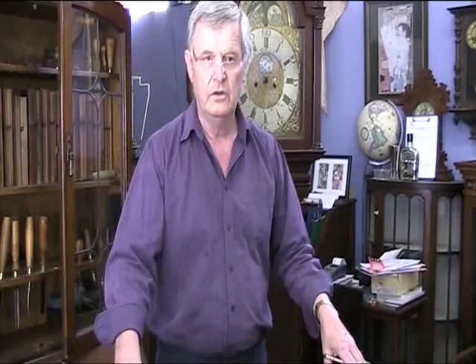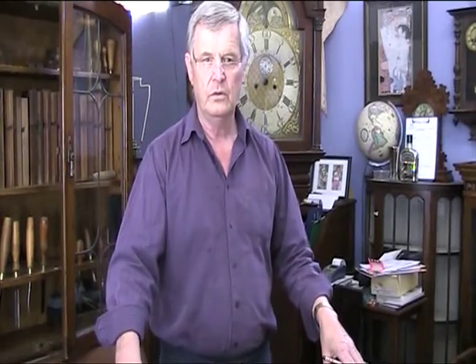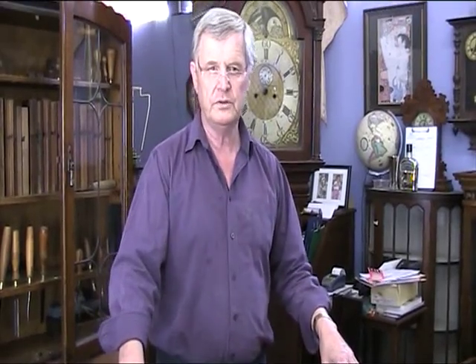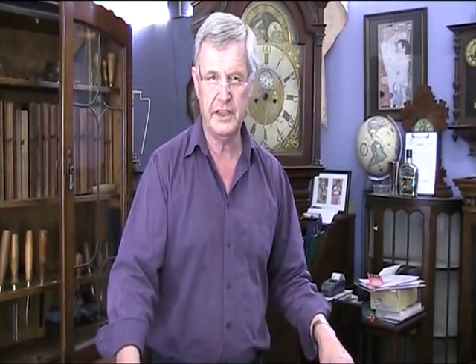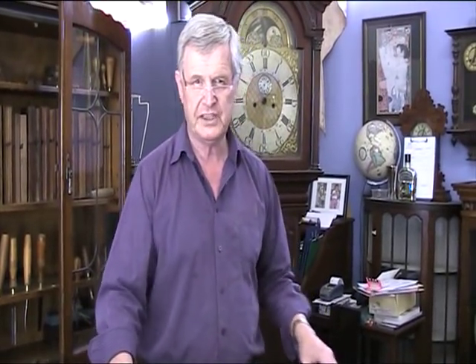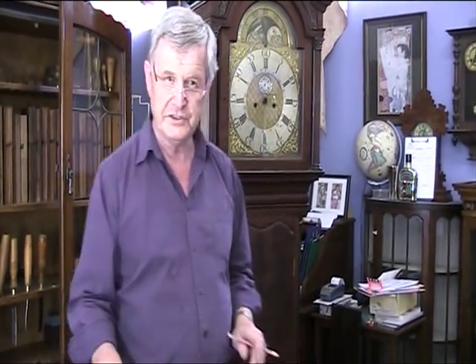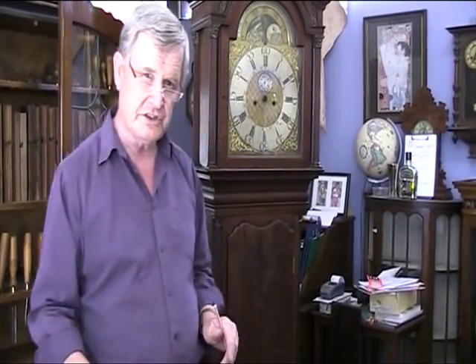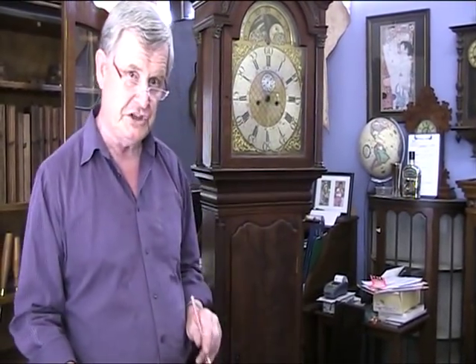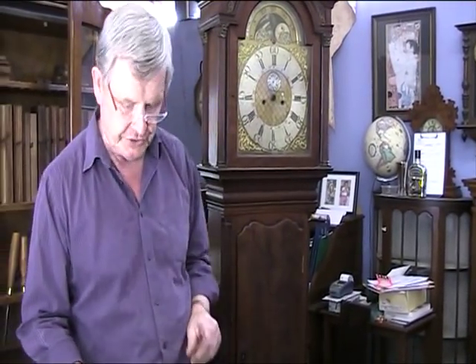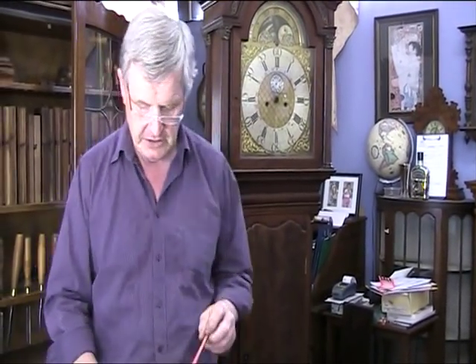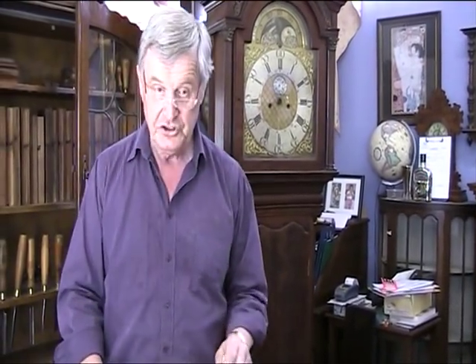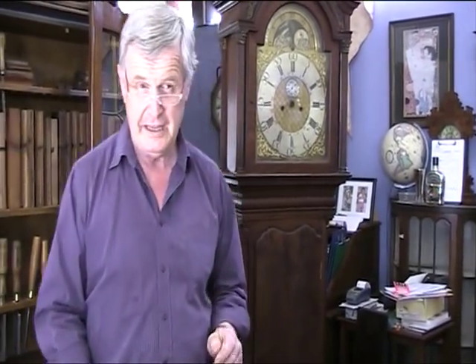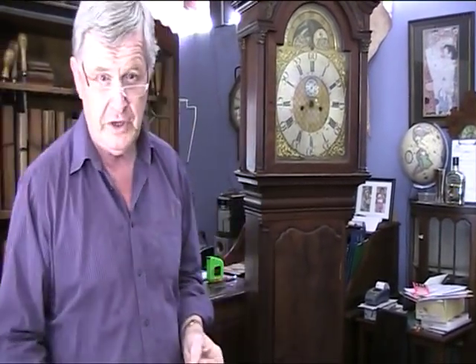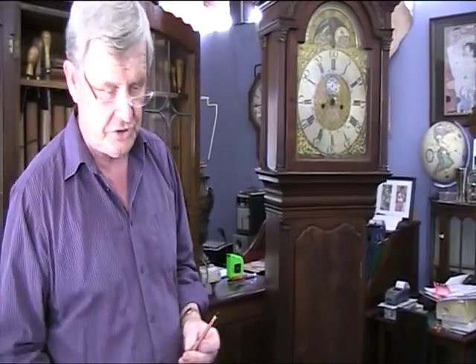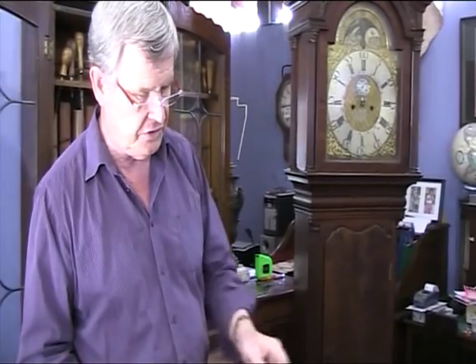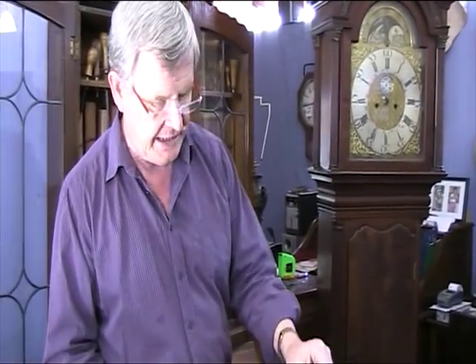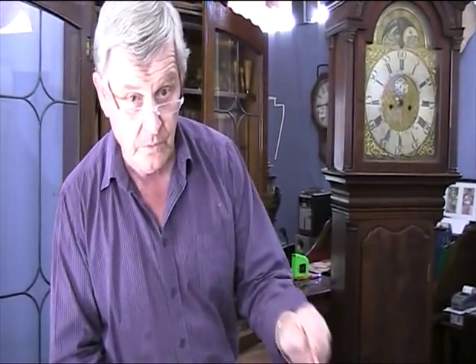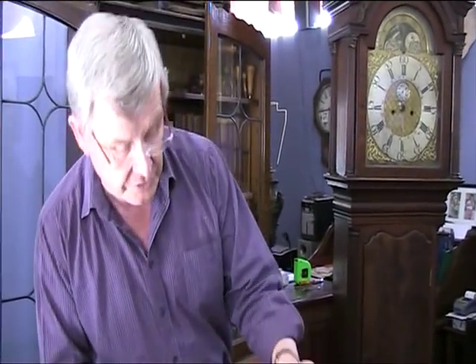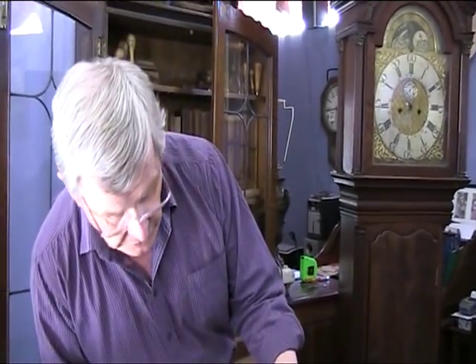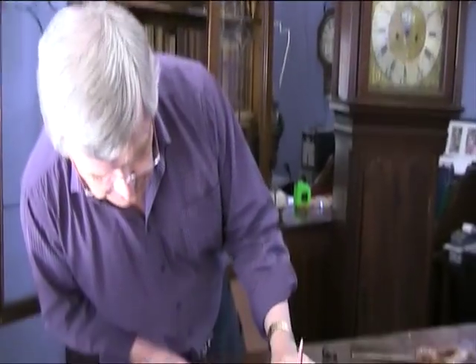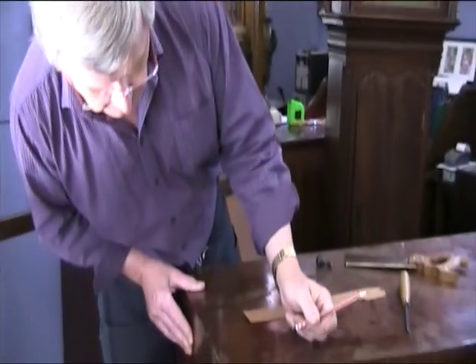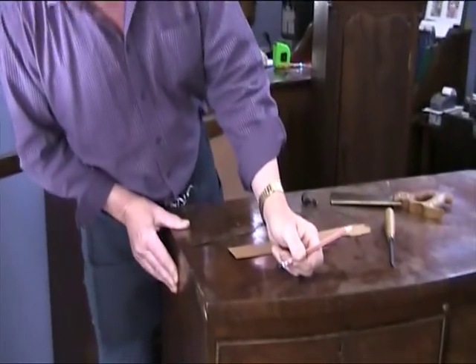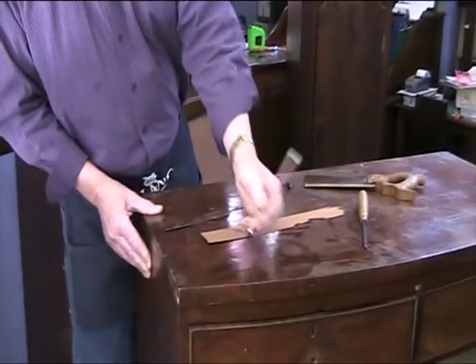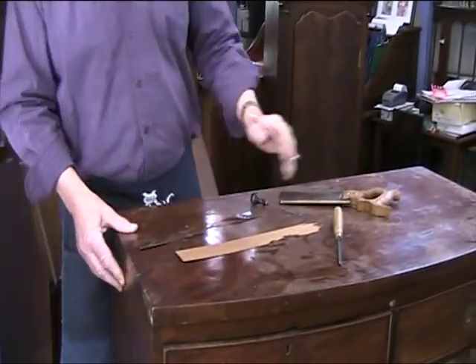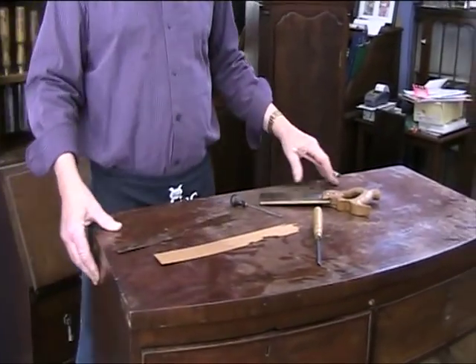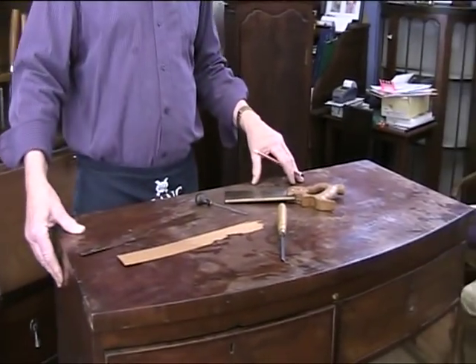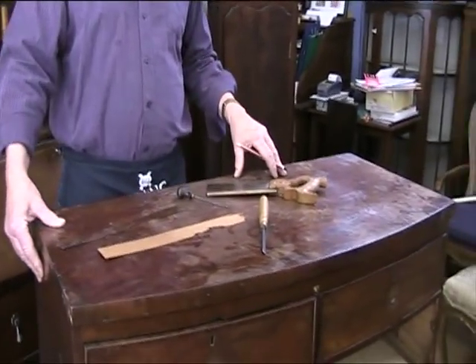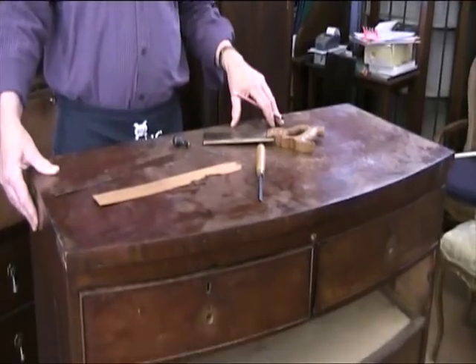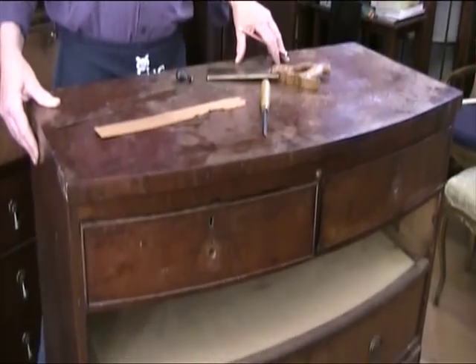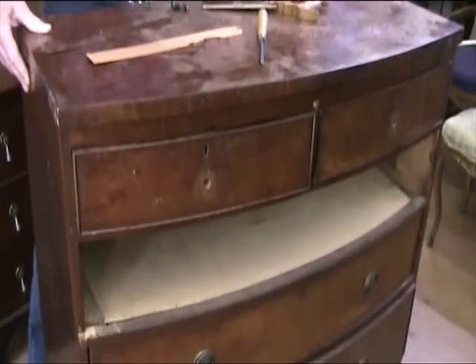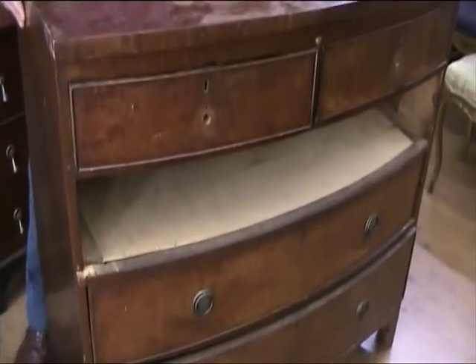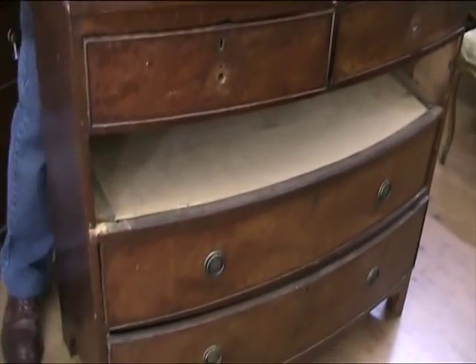Welcome to King's Antiques and Restorations. Today we're going to show you how to restore this very tired looking Georgian chest of drawers.